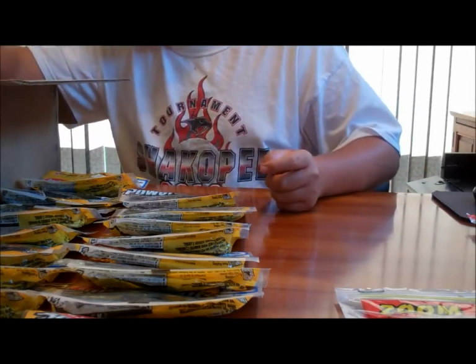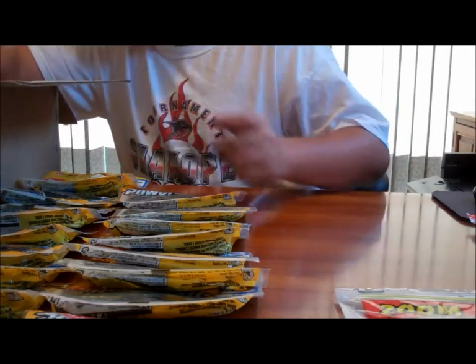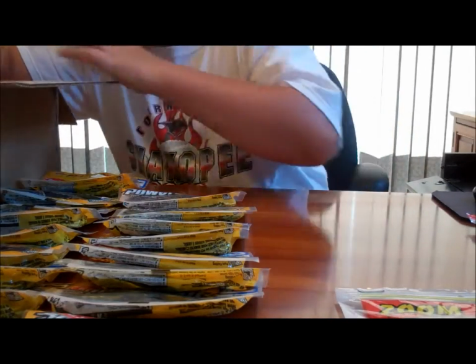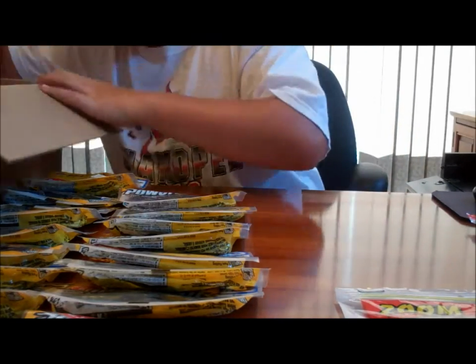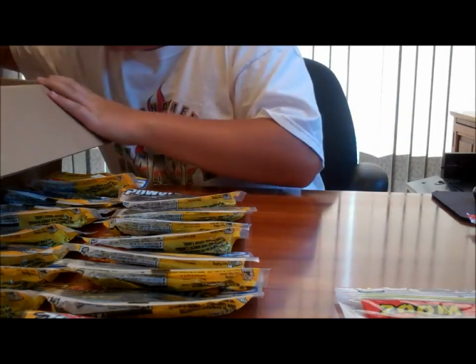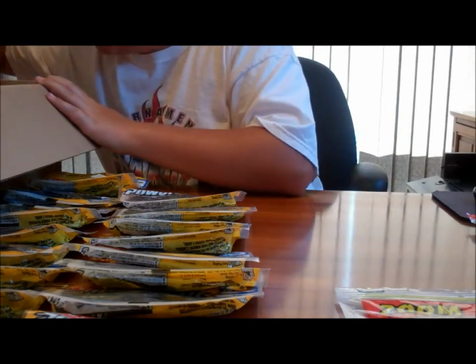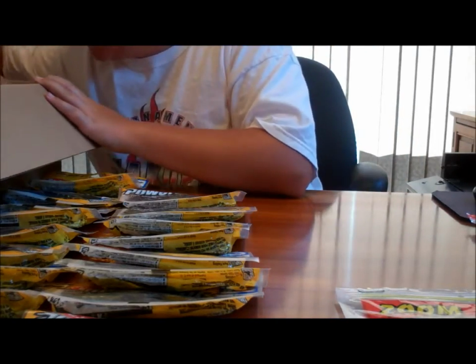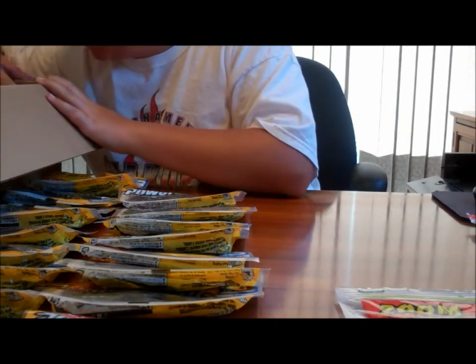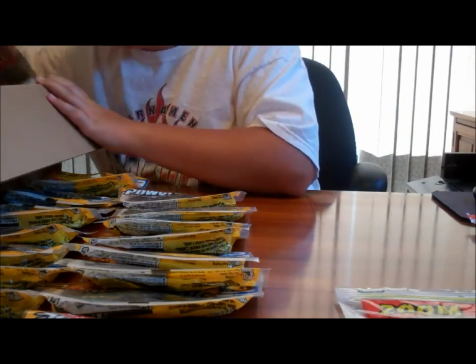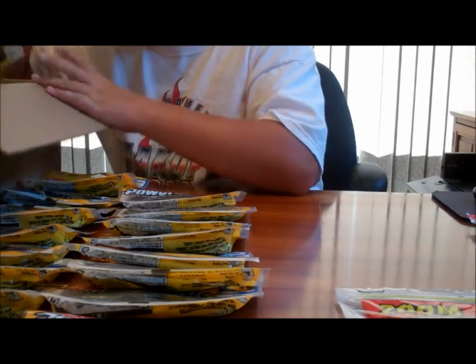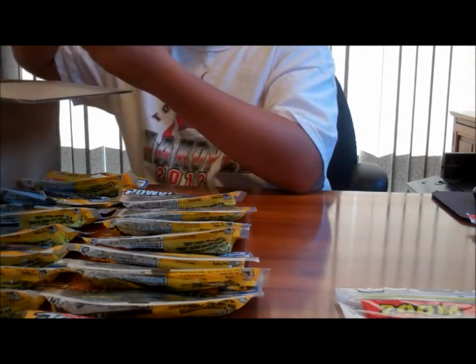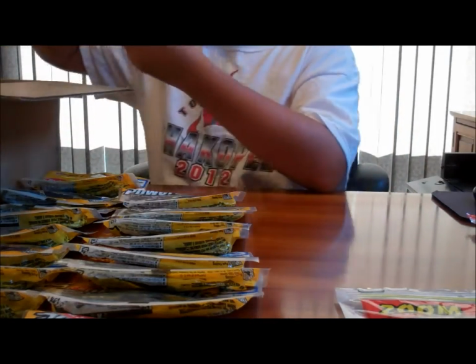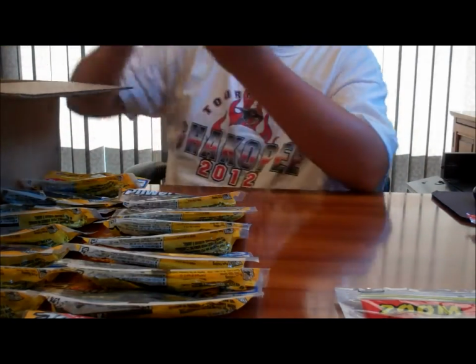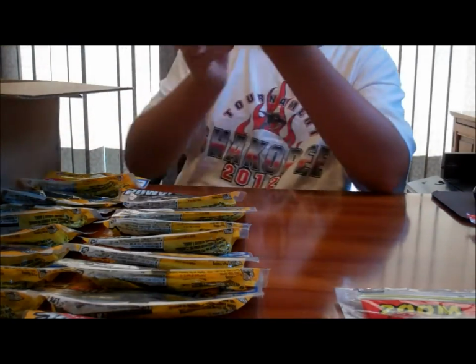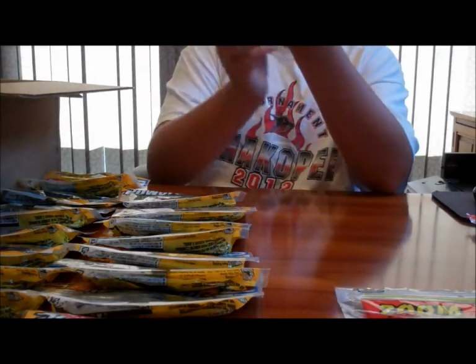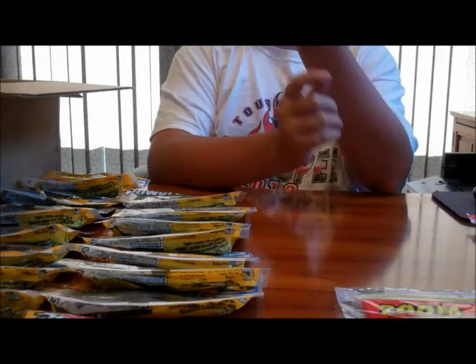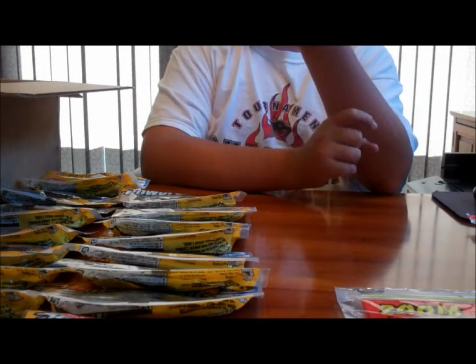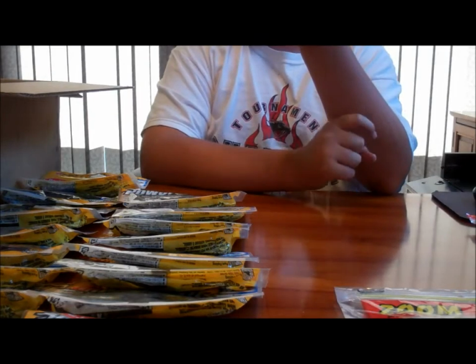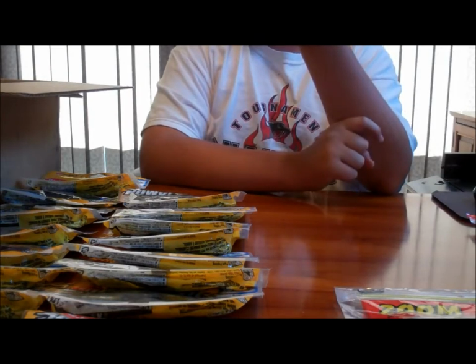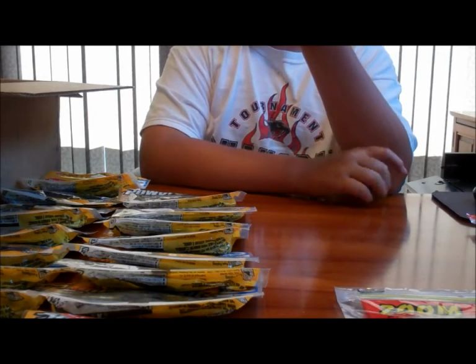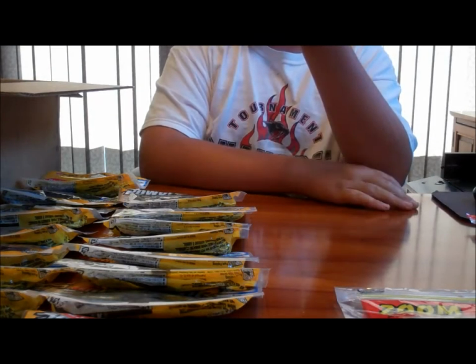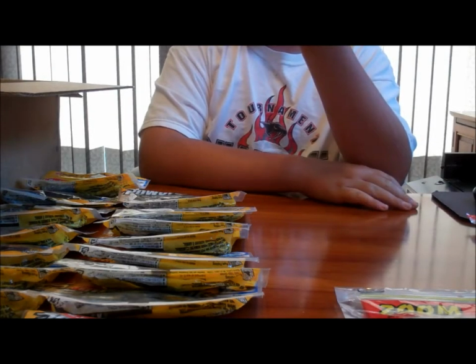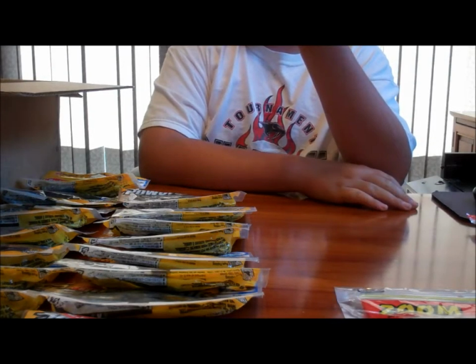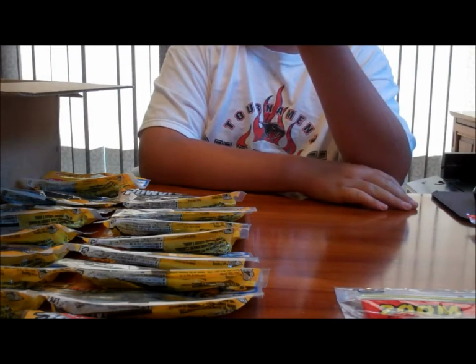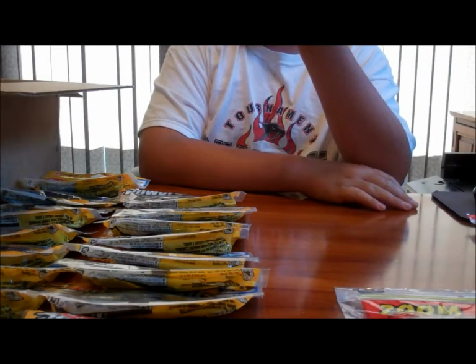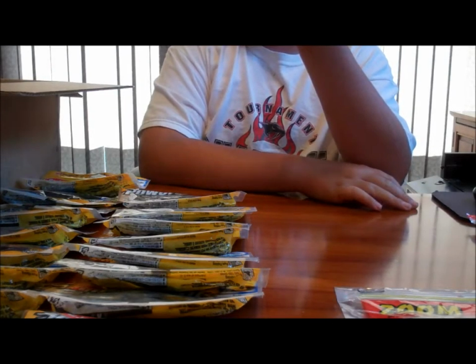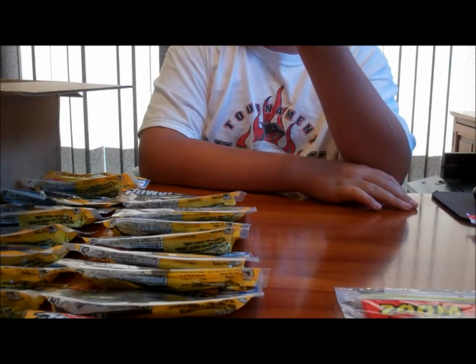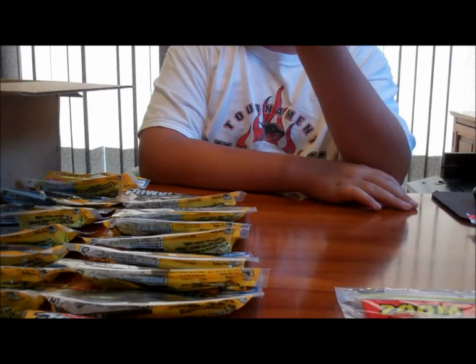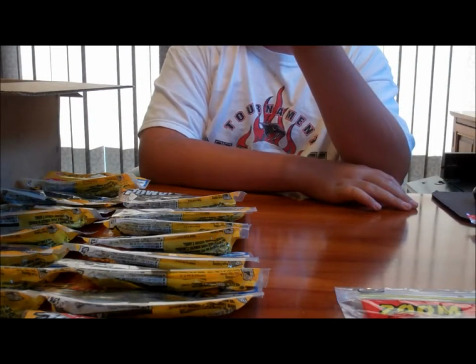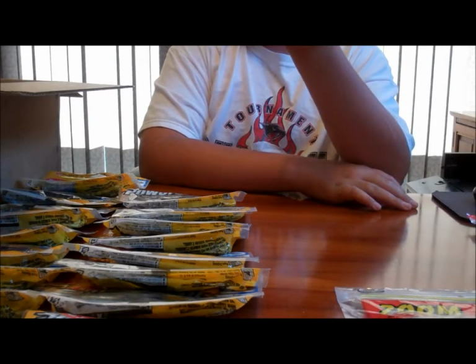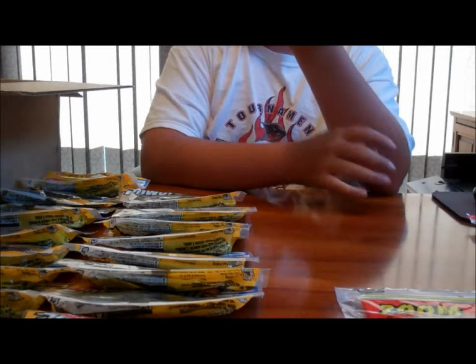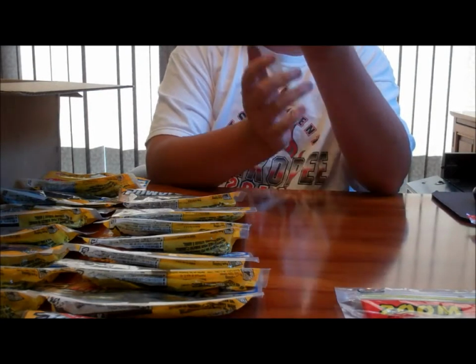Okay, I think that's it - oh wait, here we got a pack of the Rage Anacondas. I believe these are 10-inch.